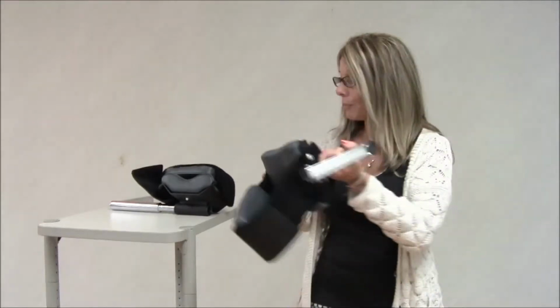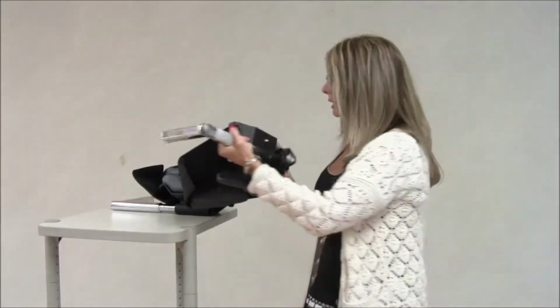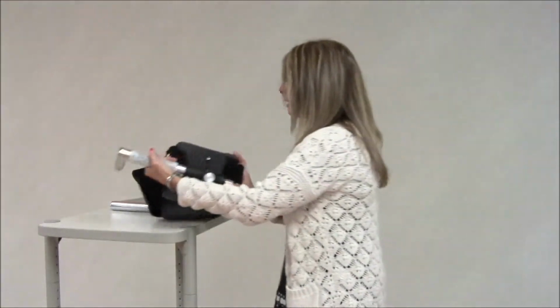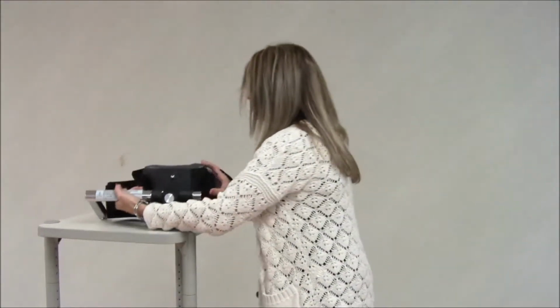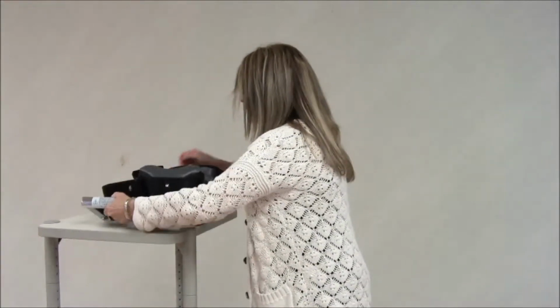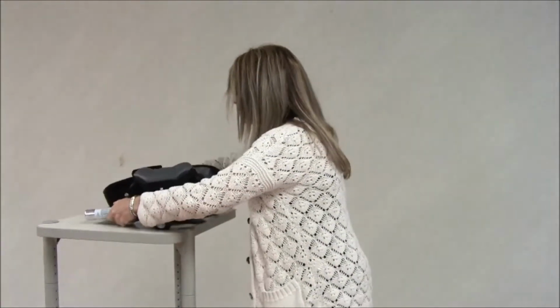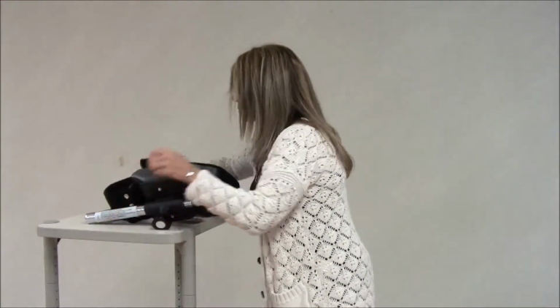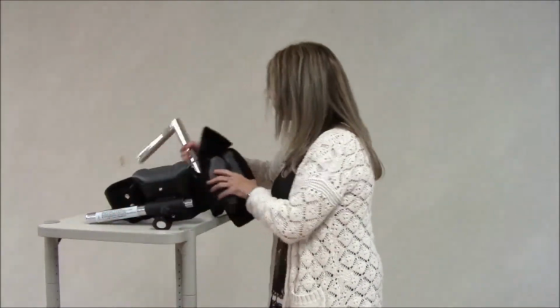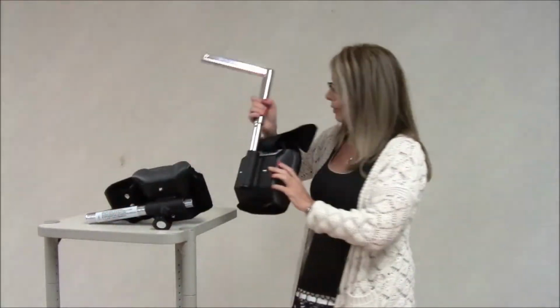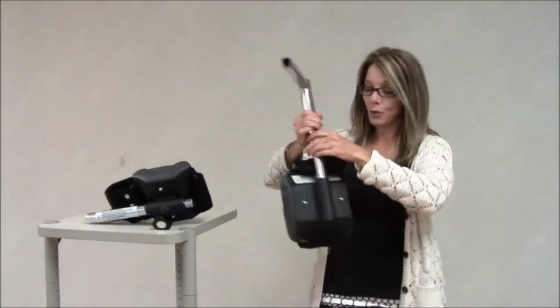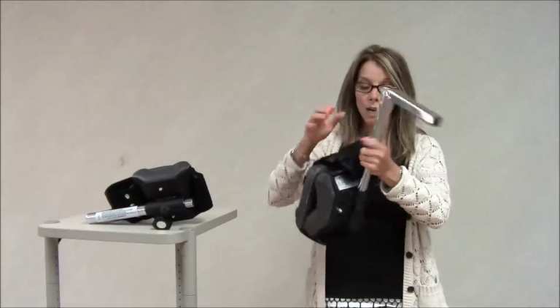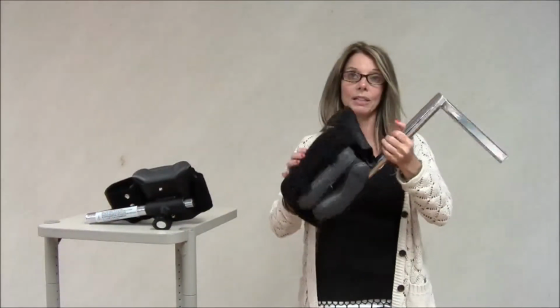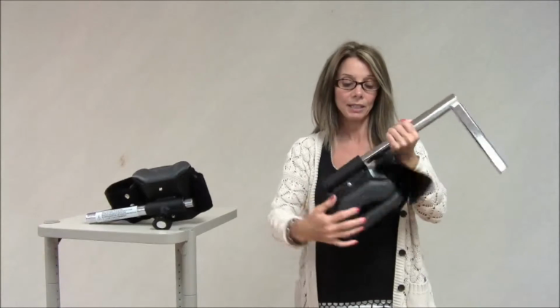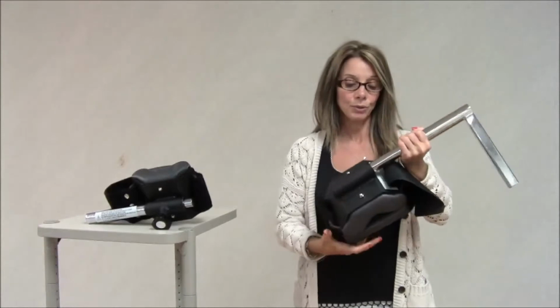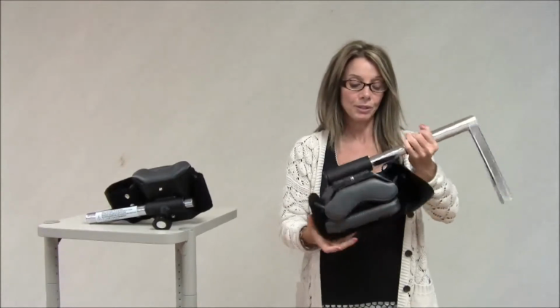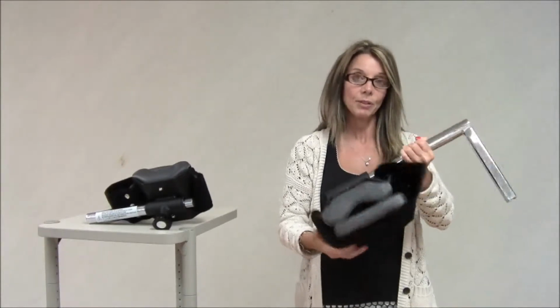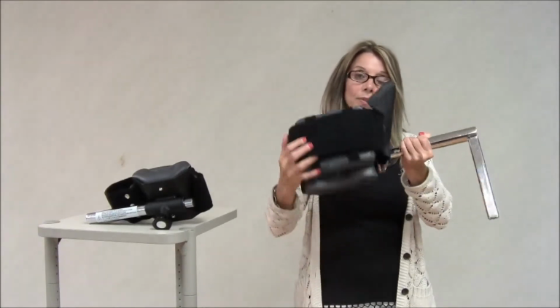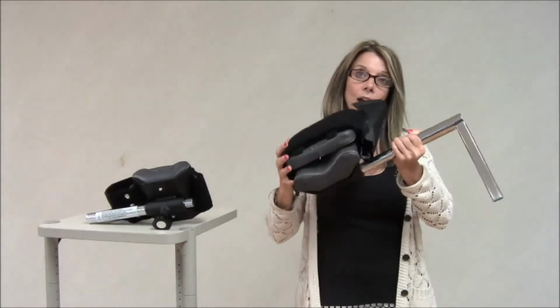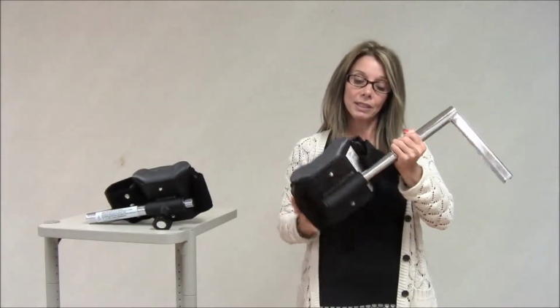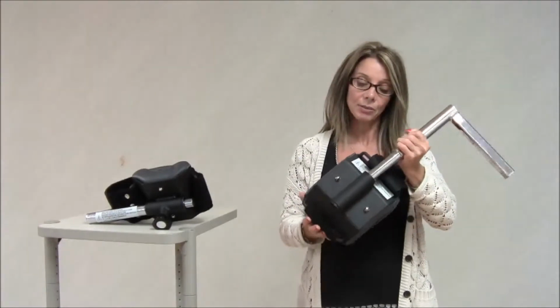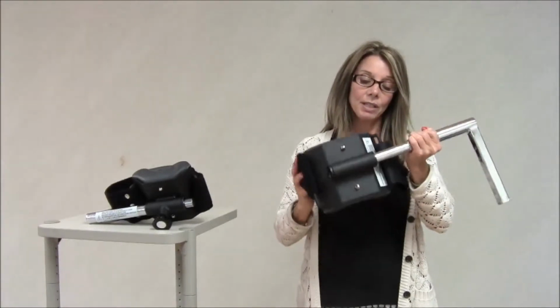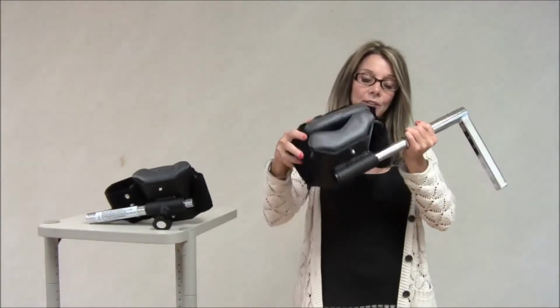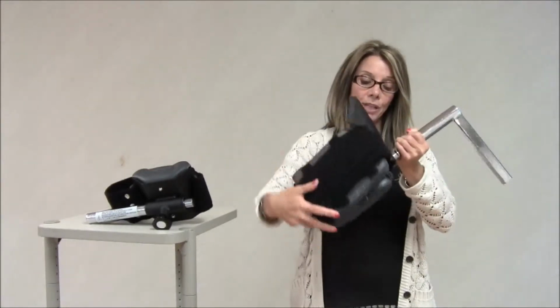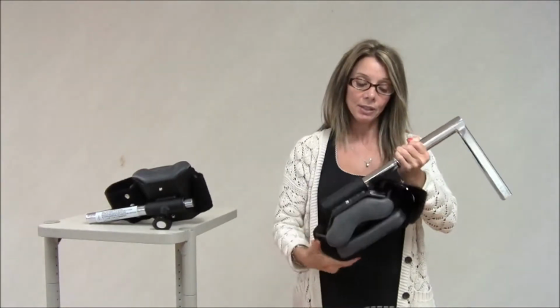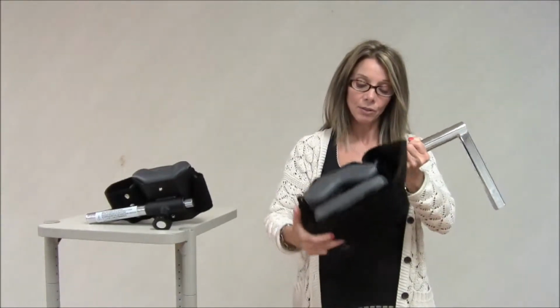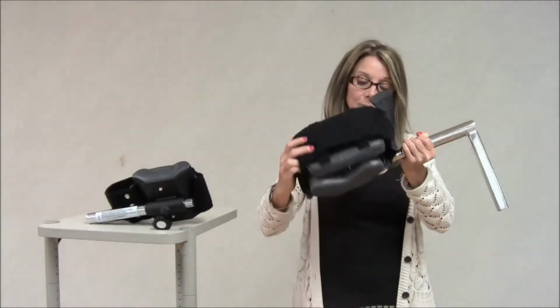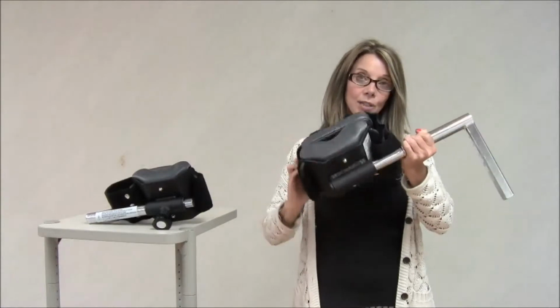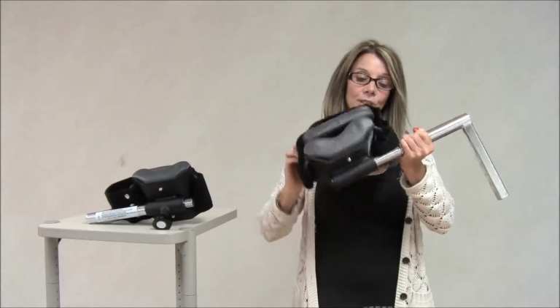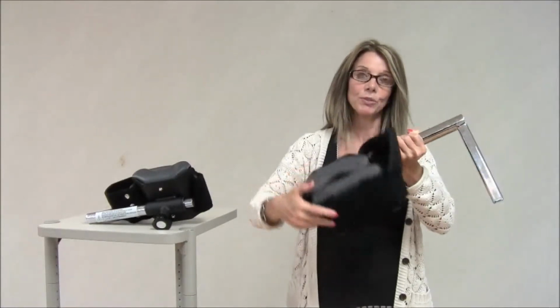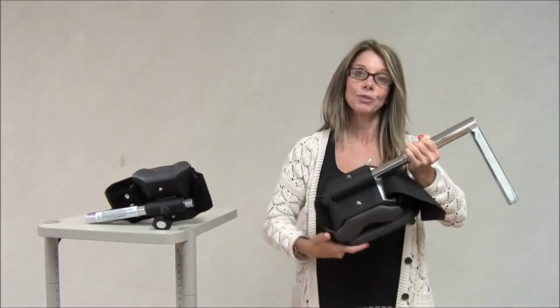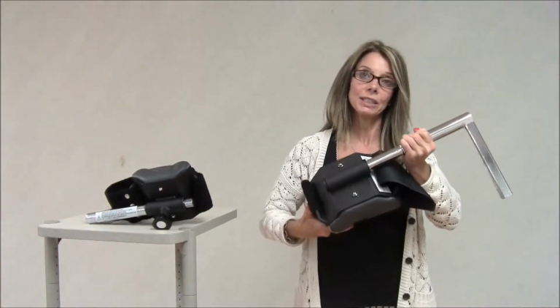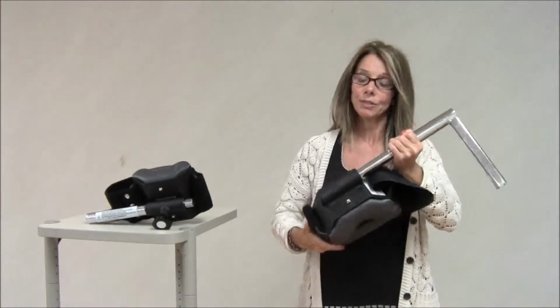On the adult attachment, there's no knob that can tighten or loosen the amount of swivel that you have in the attachment. And this one, as the other pediatric, it swivels 360 degrees.